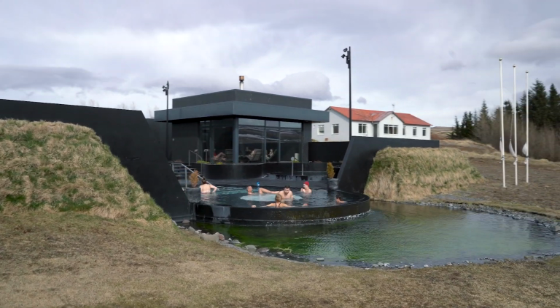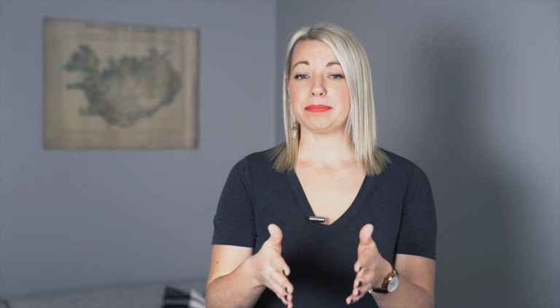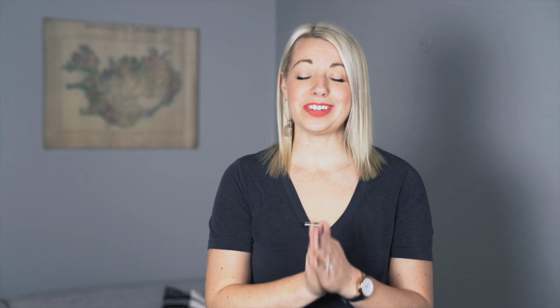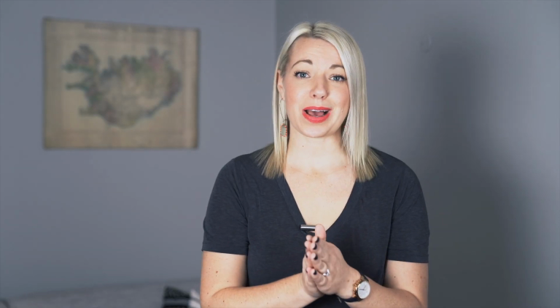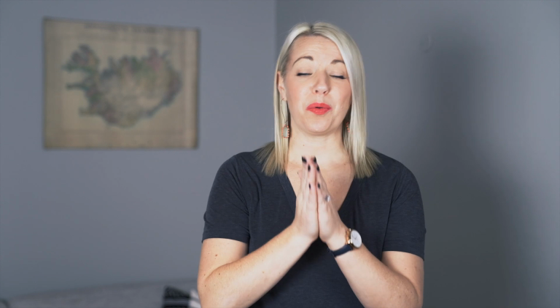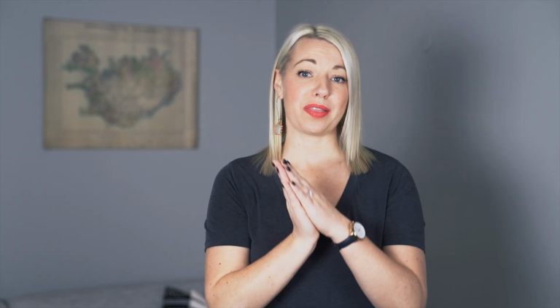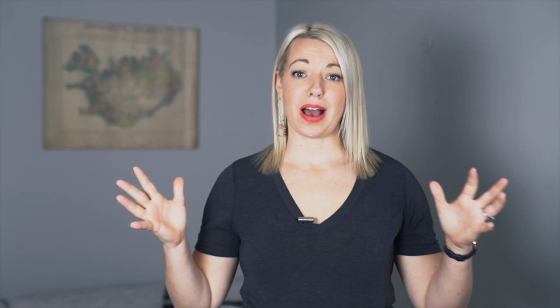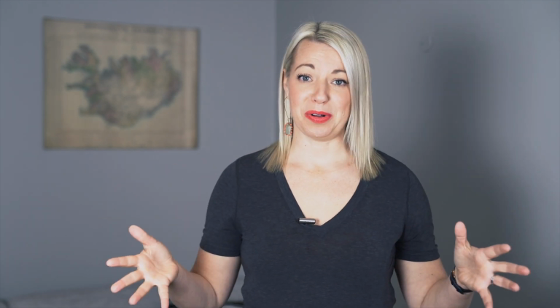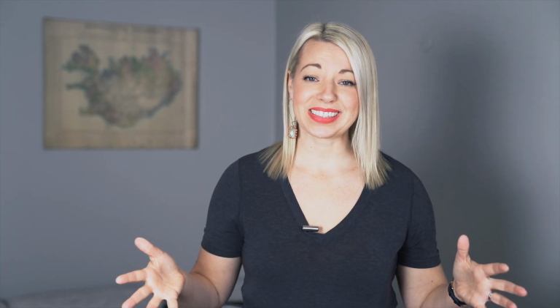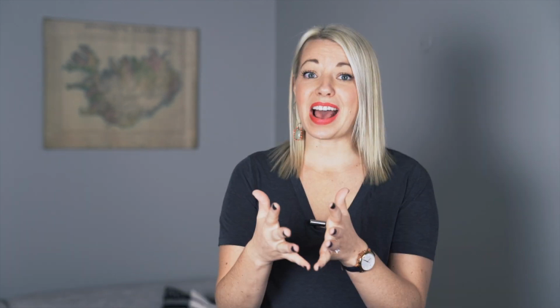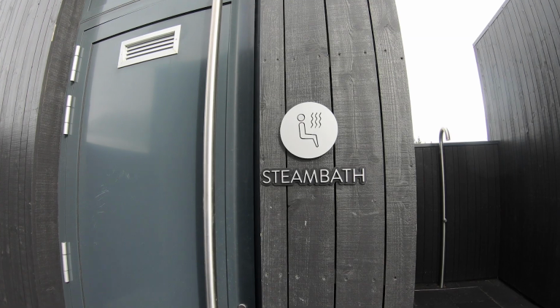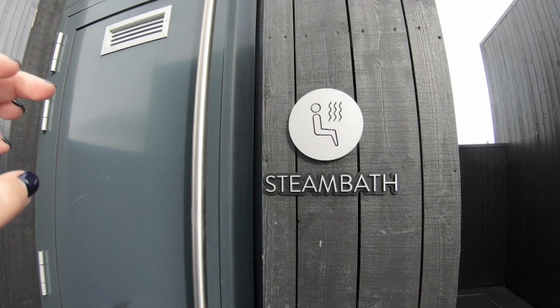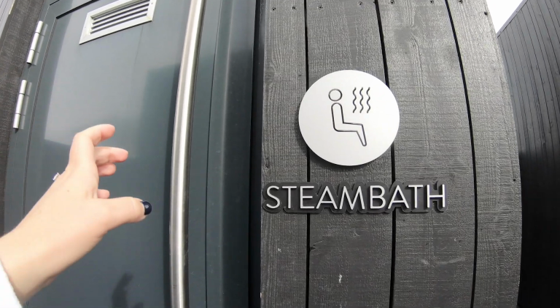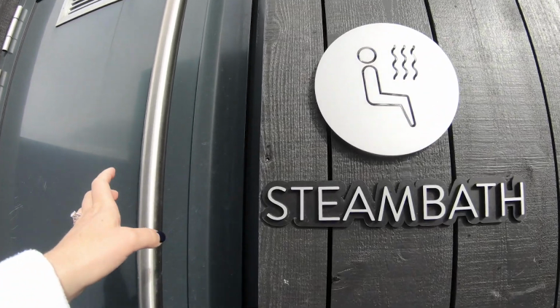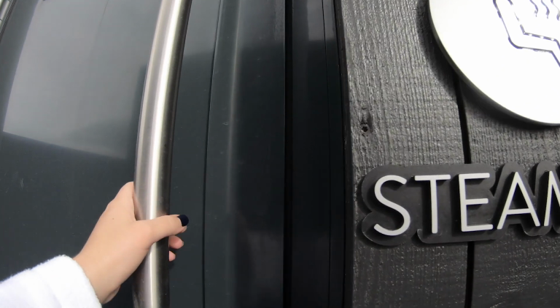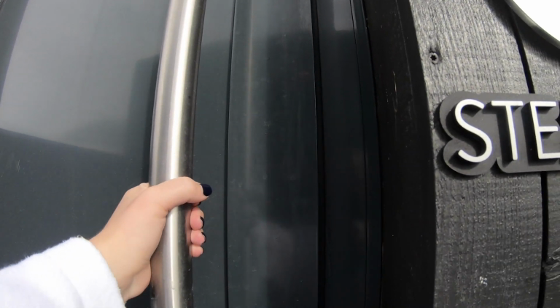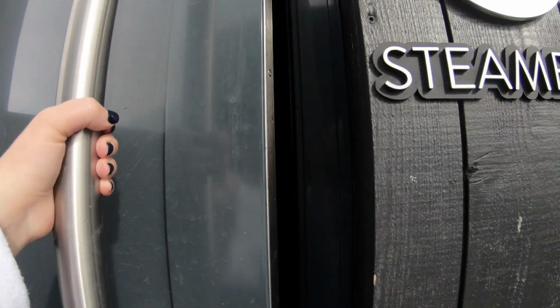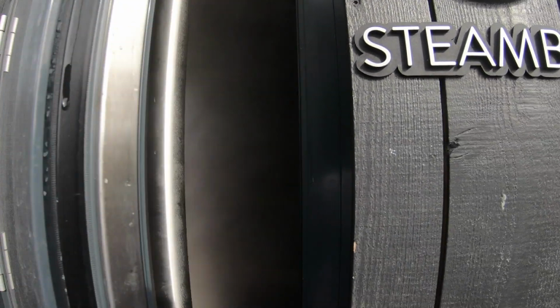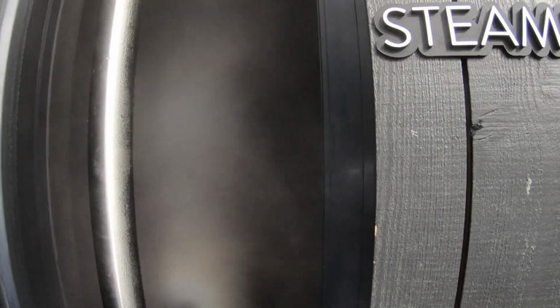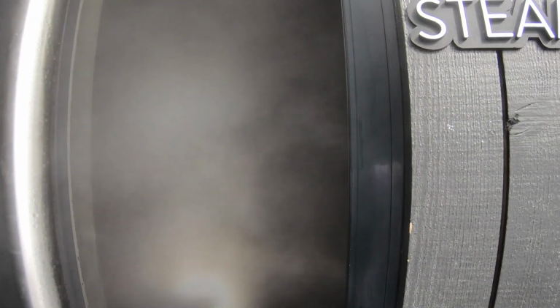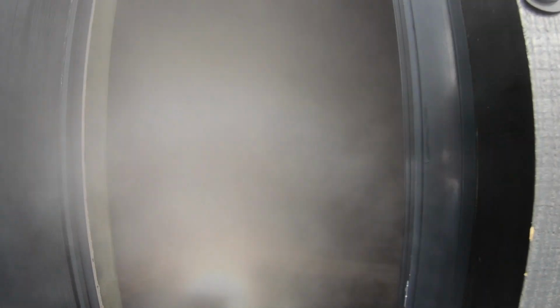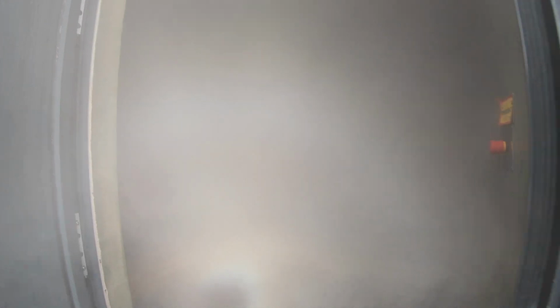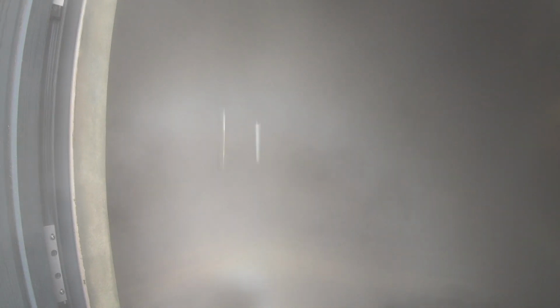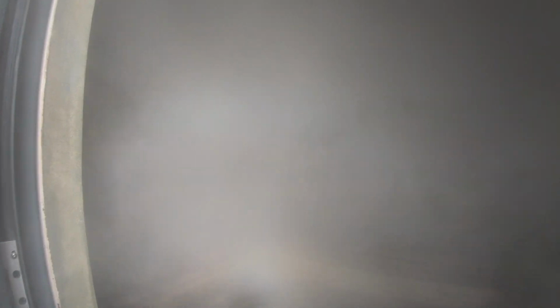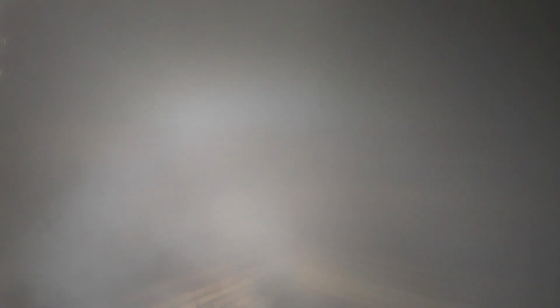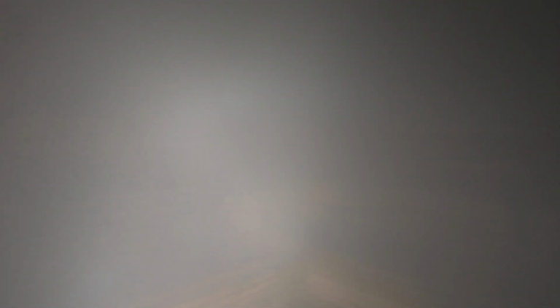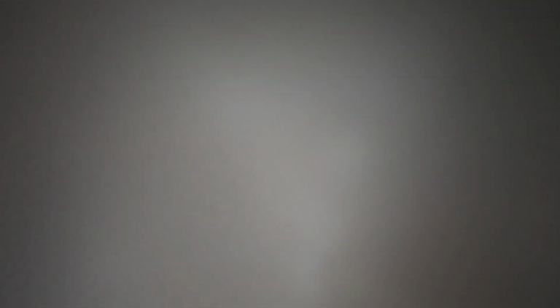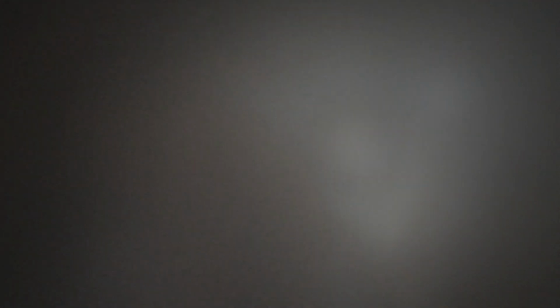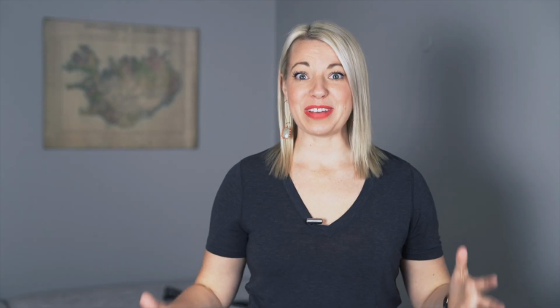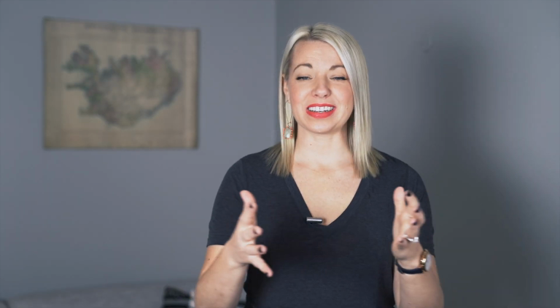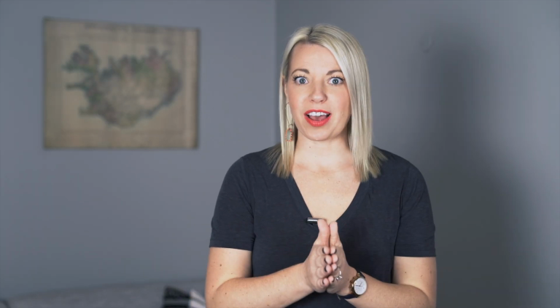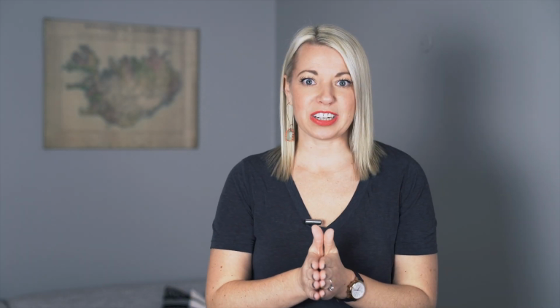At Krema, it doesn't just stop with the hot pools. They also have a steam room and sauna that you can go into and spend as much time in as you want. Seriously, this is already such an amazing spa experience.